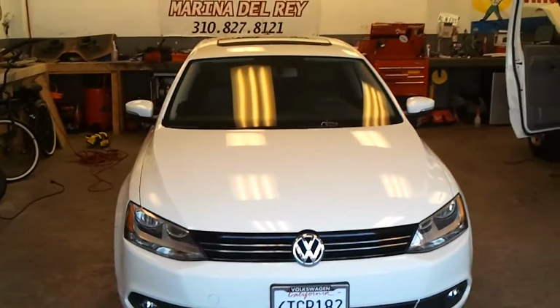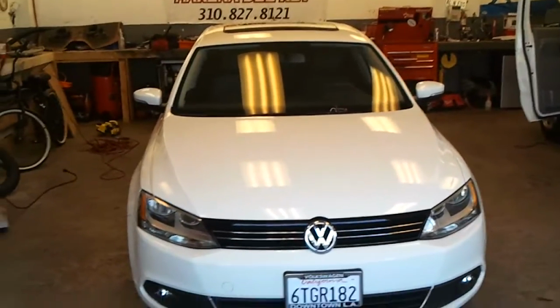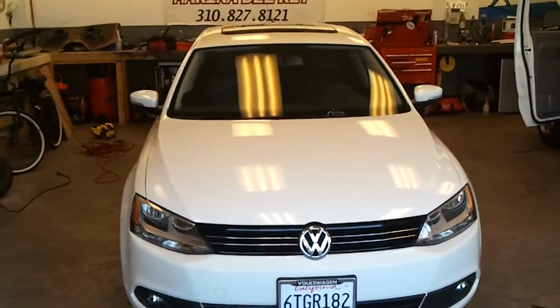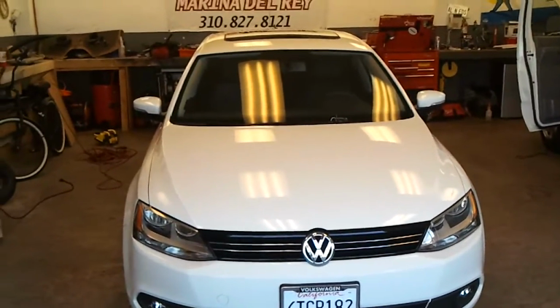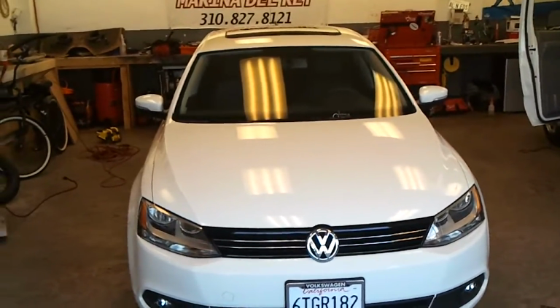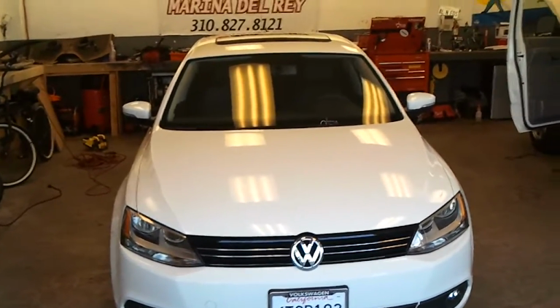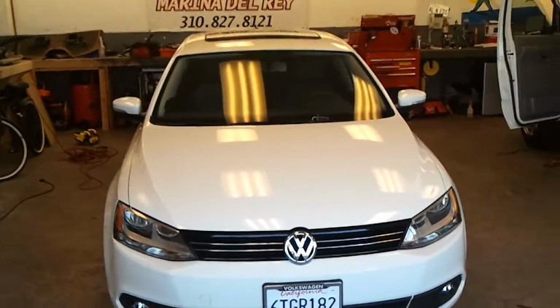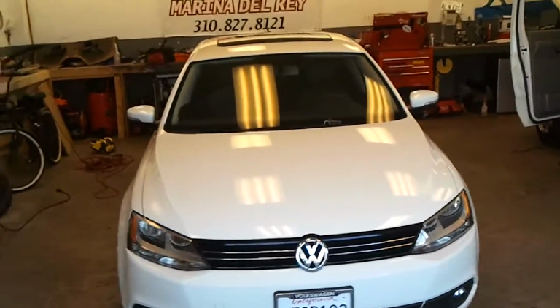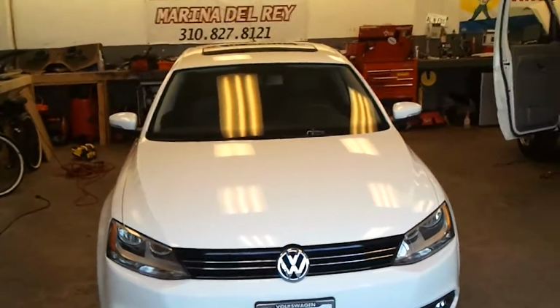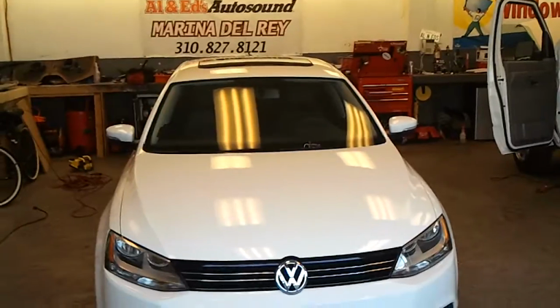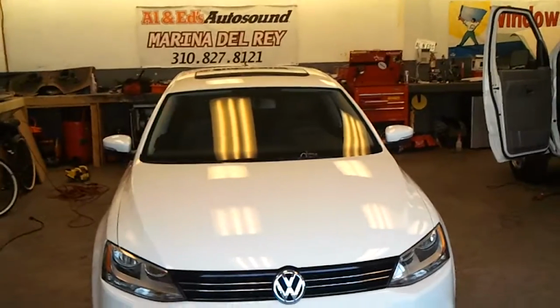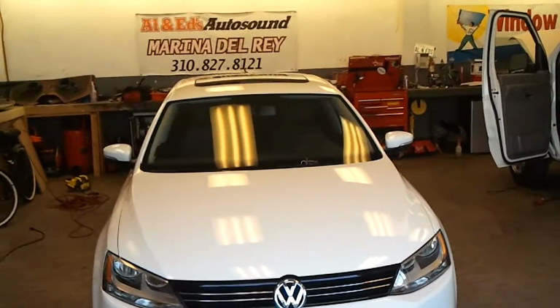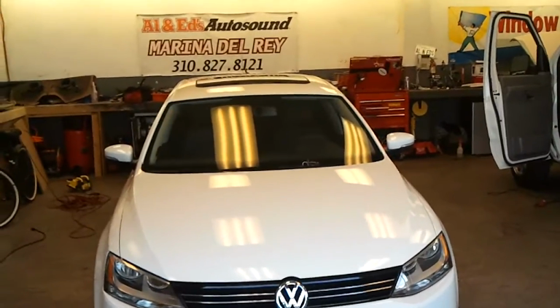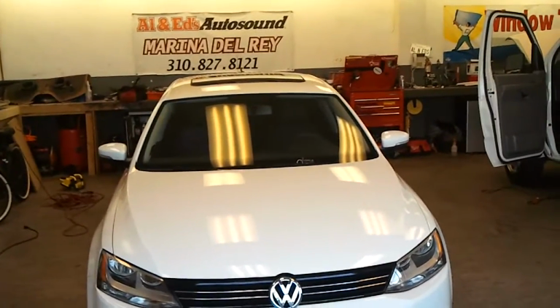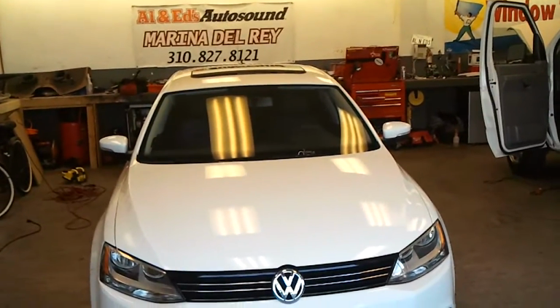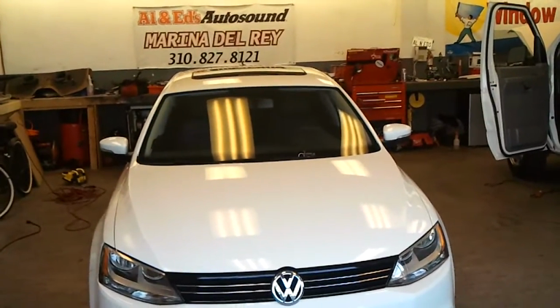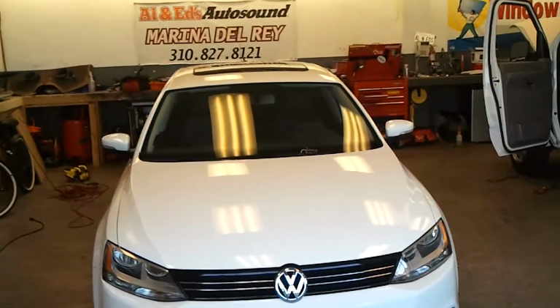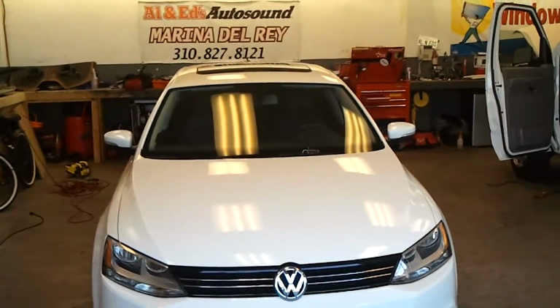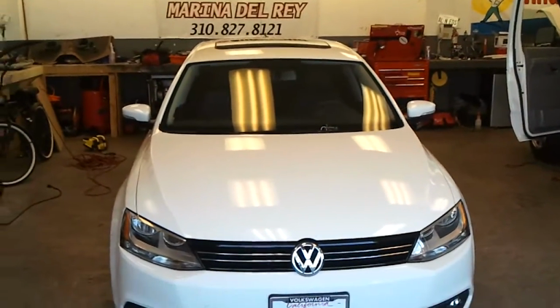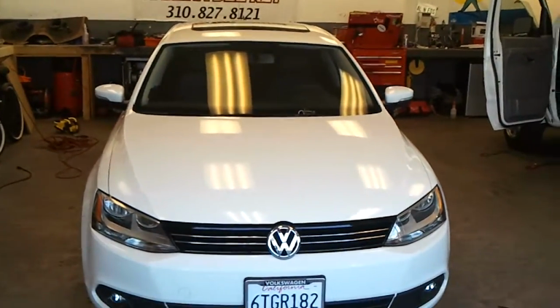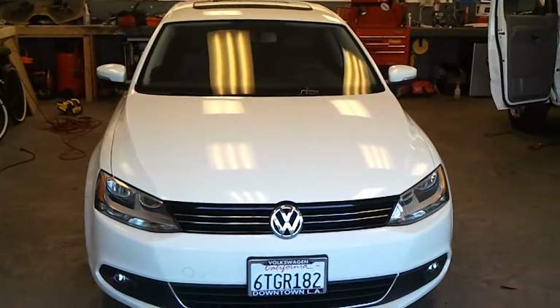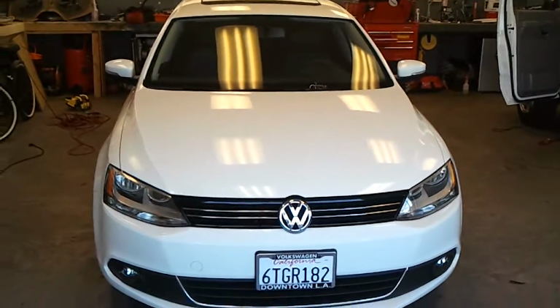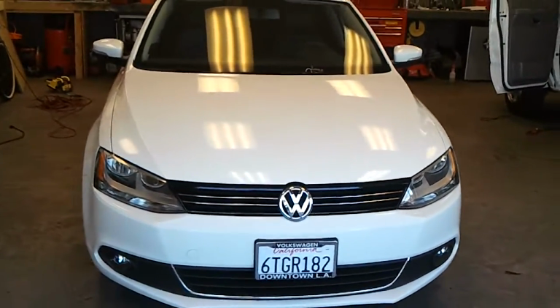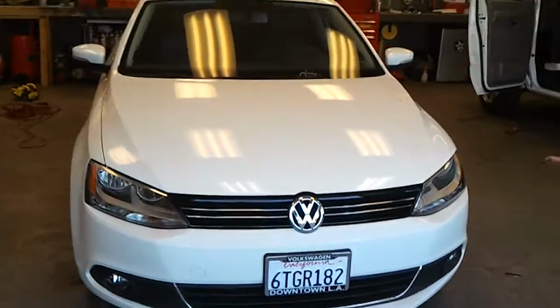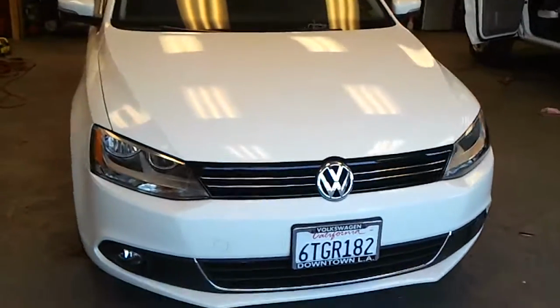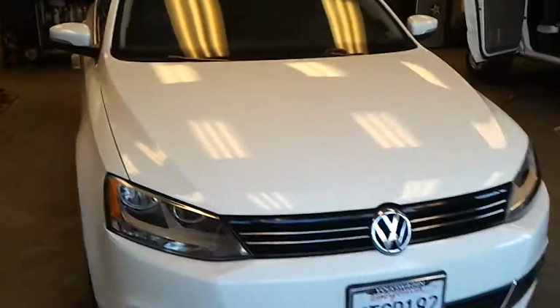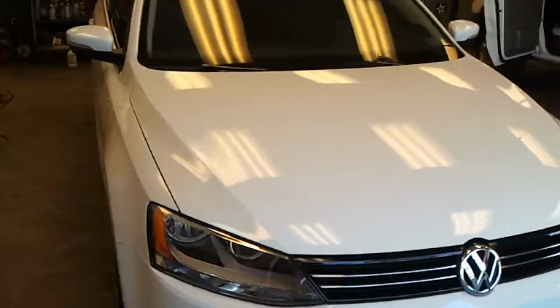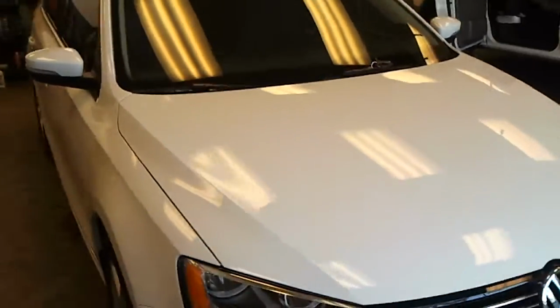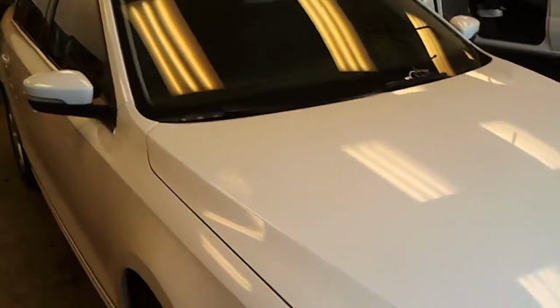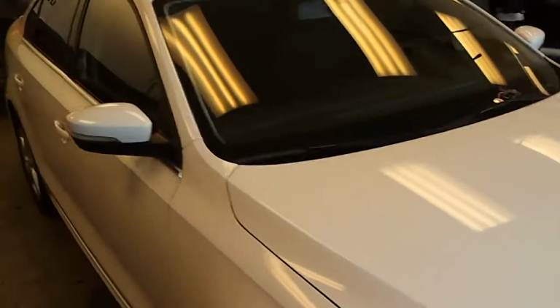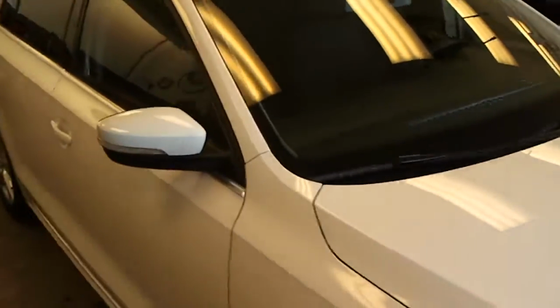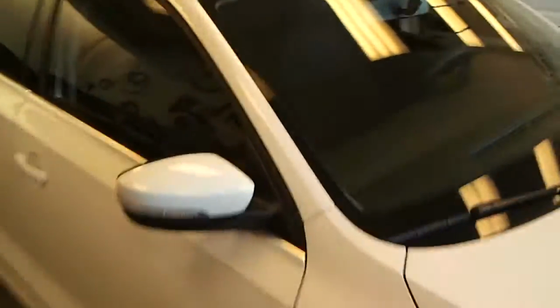What's up YouTube, it's Saturn Guild with the Delray Customs YouTube channel. I'm over here at Allen Ed's Auto Sound at Marina Delray today to check out a brand new 2012 Volkswagen Jetta that just got a tint job.